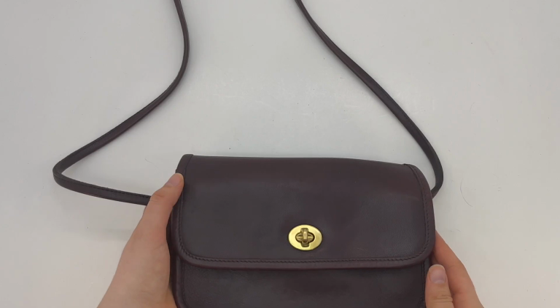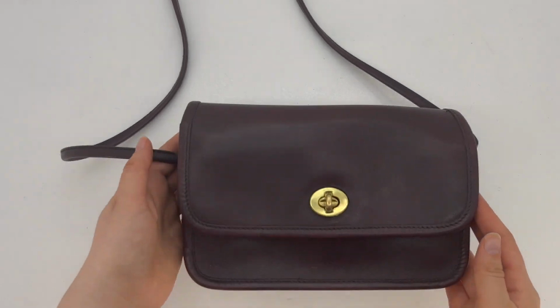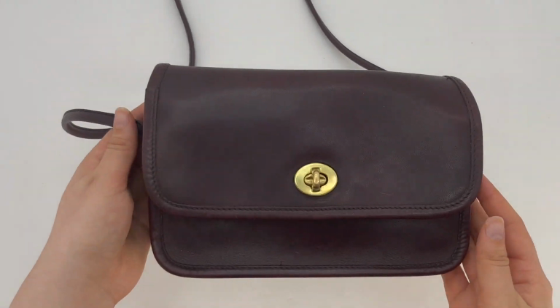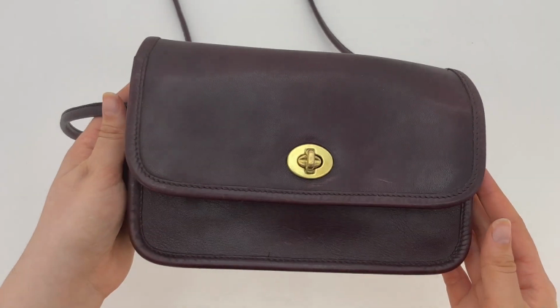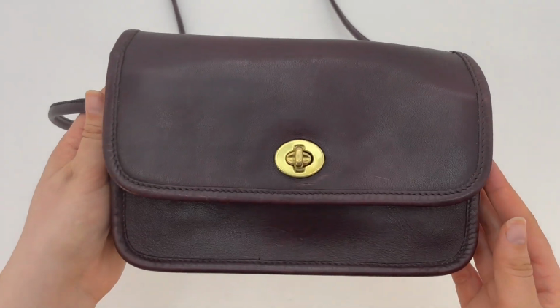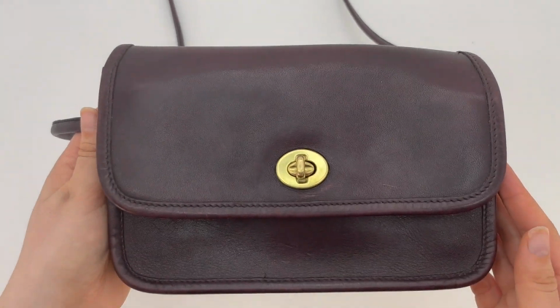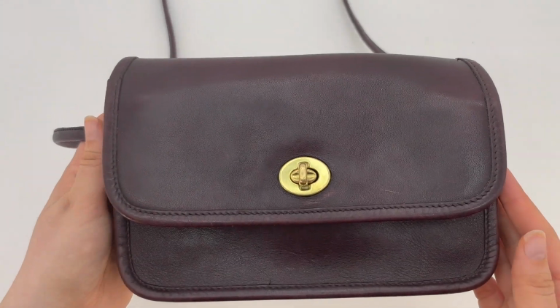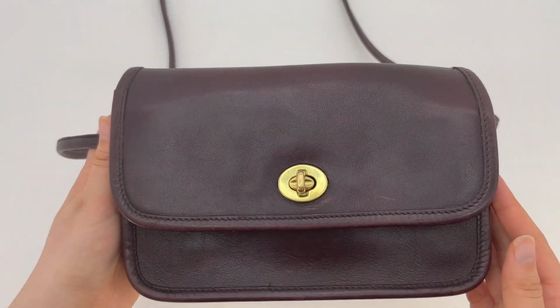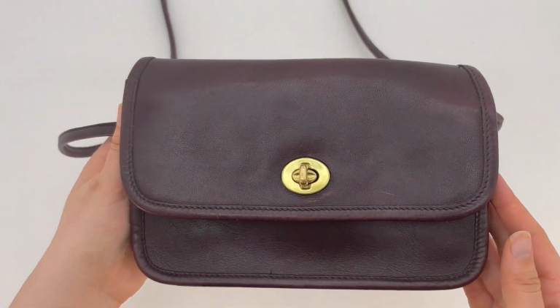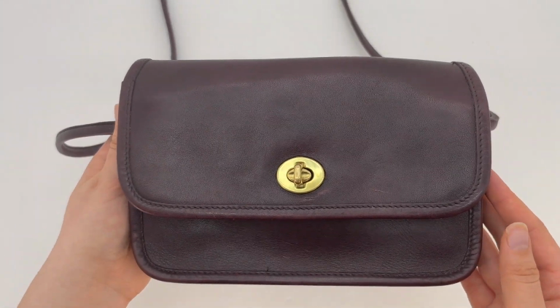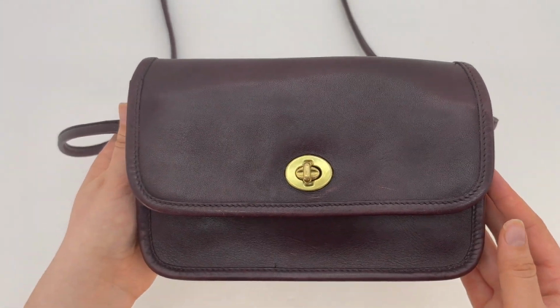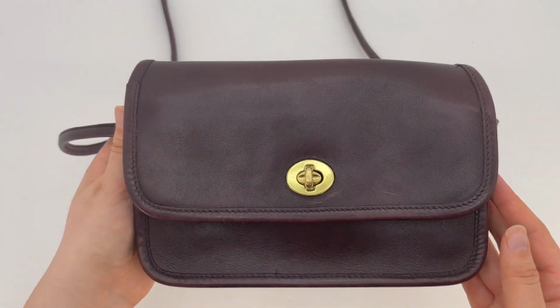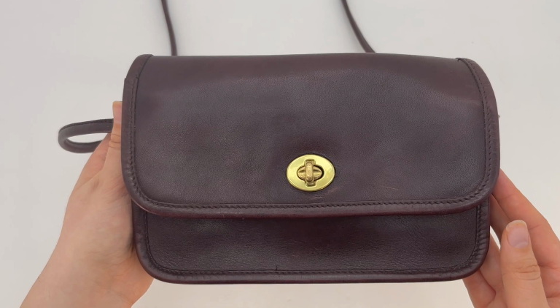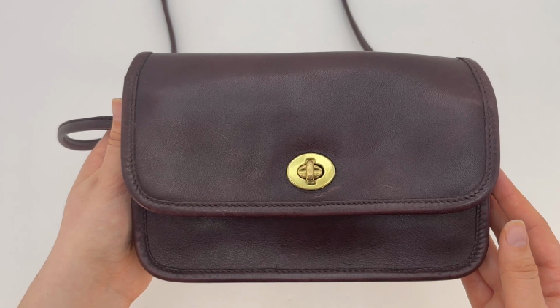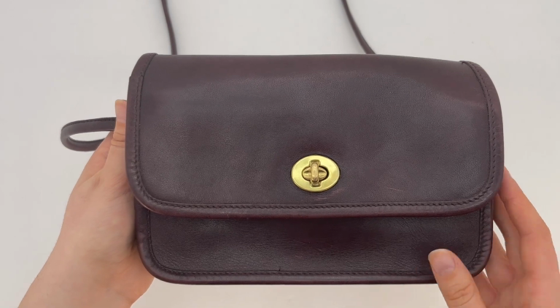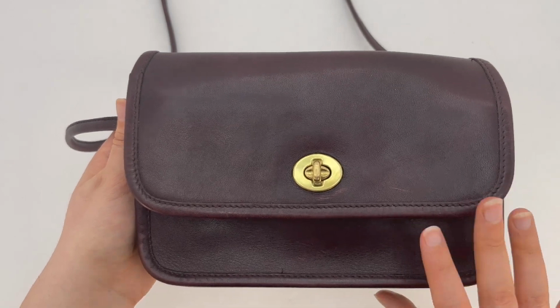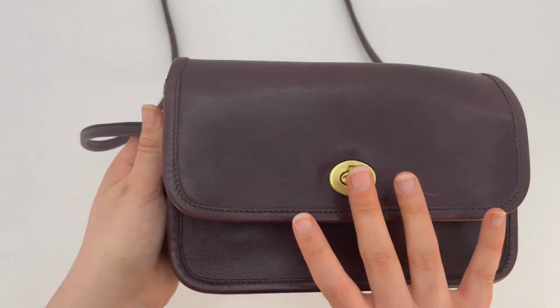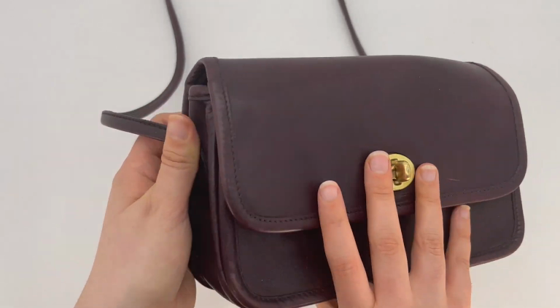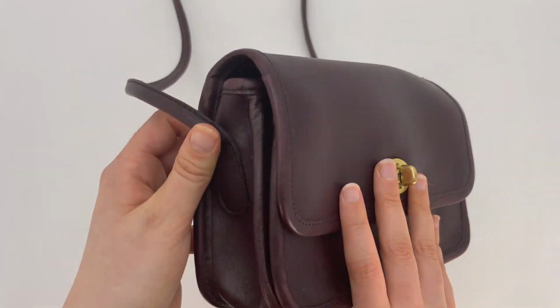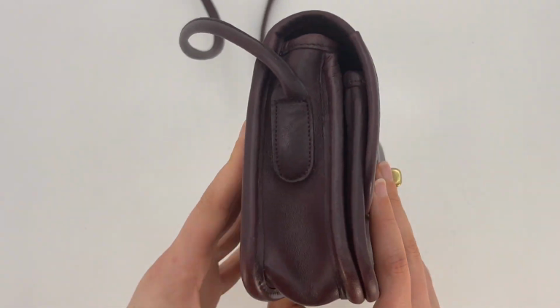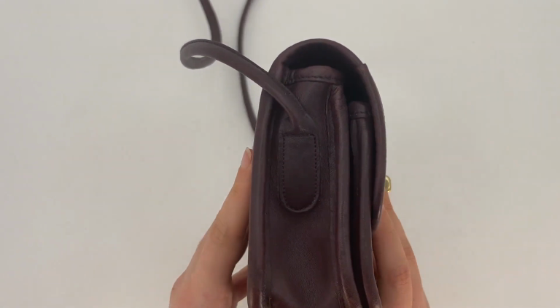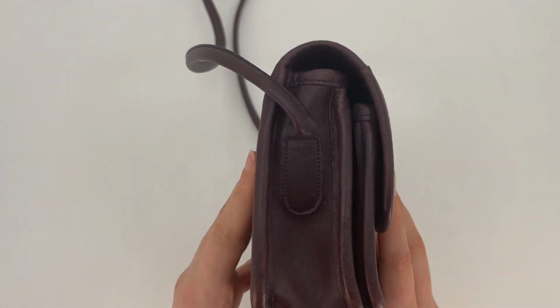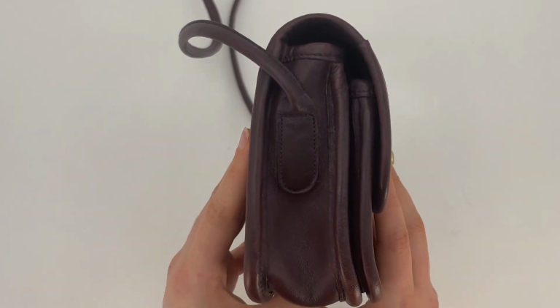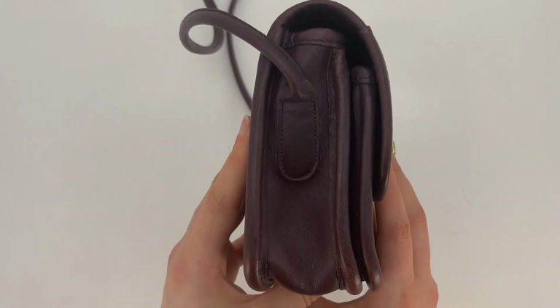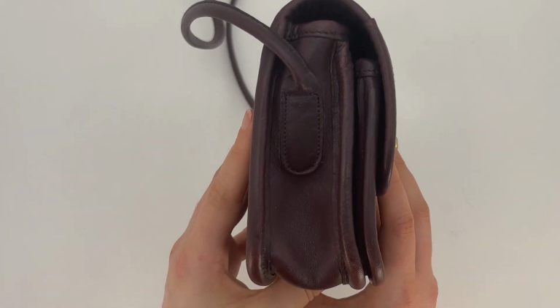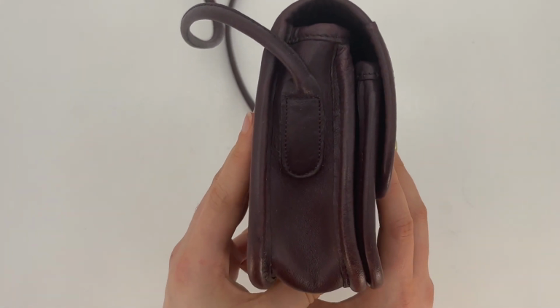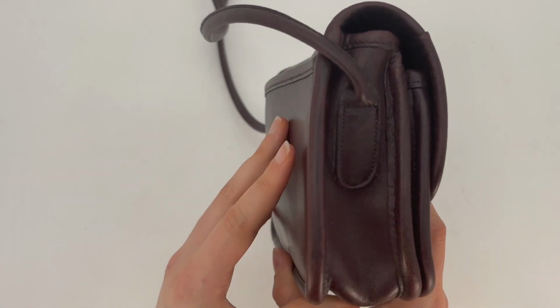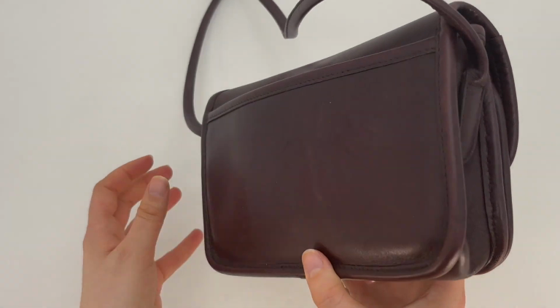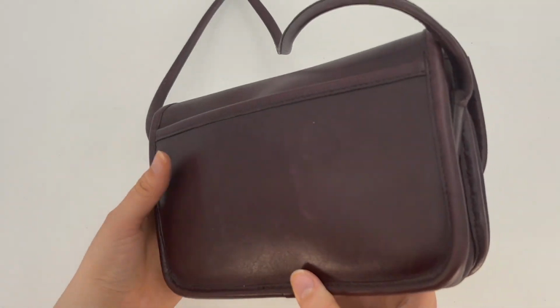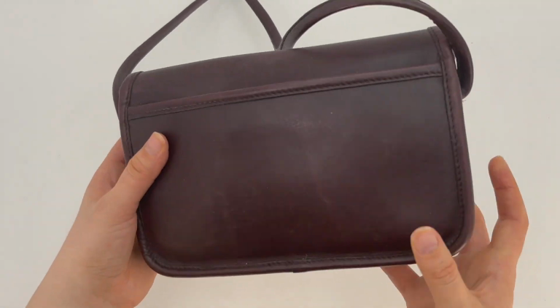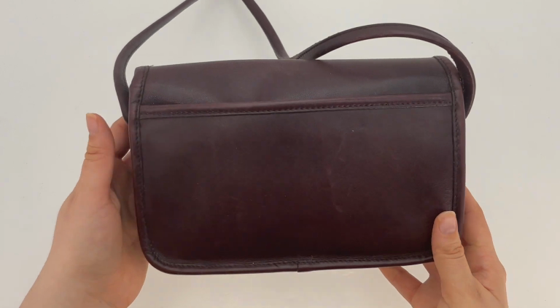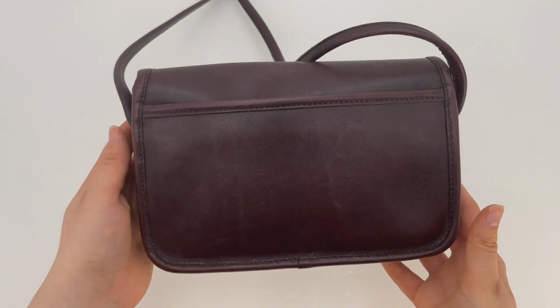Here's a close-up of the front of the bag, and then here's what the side looks like.